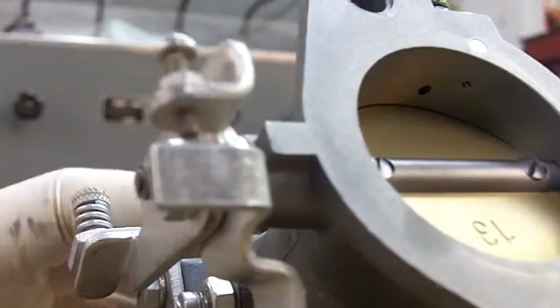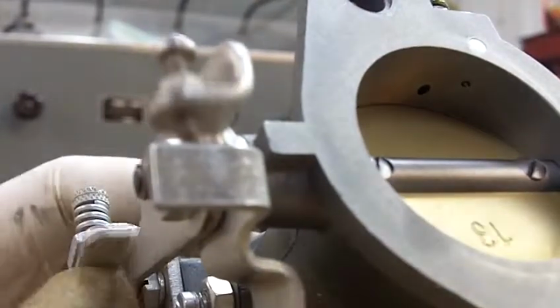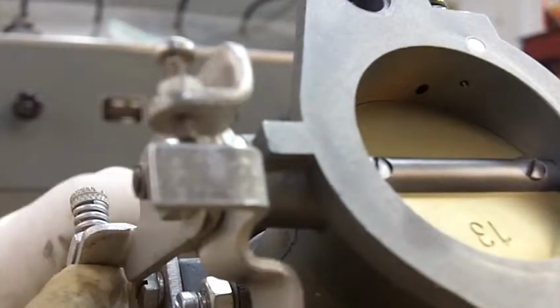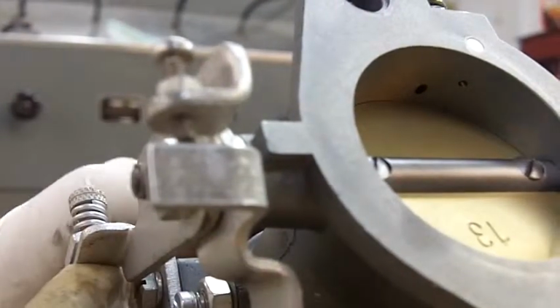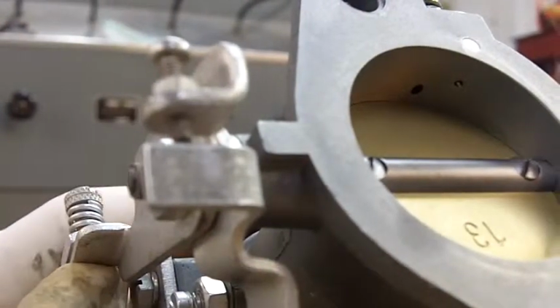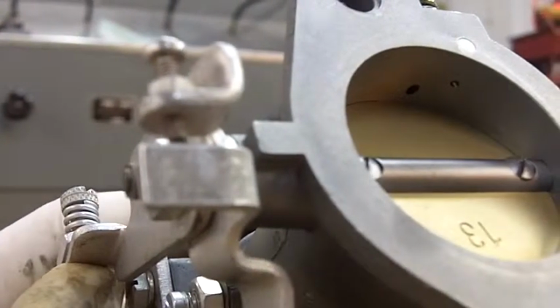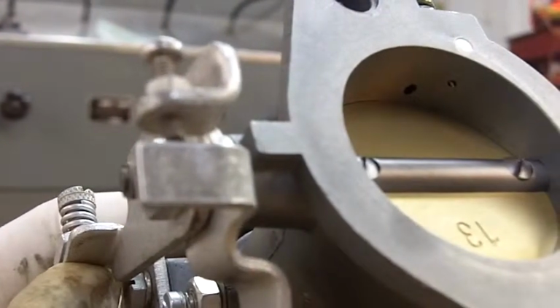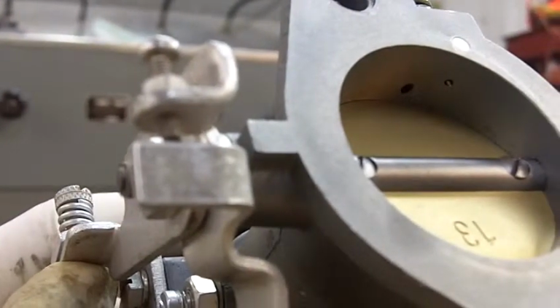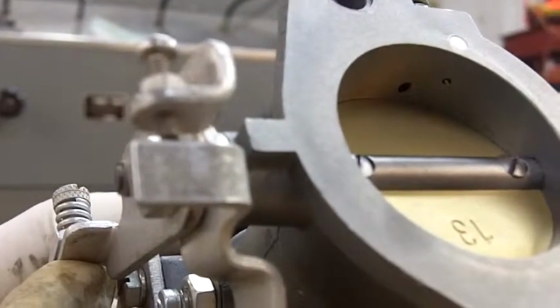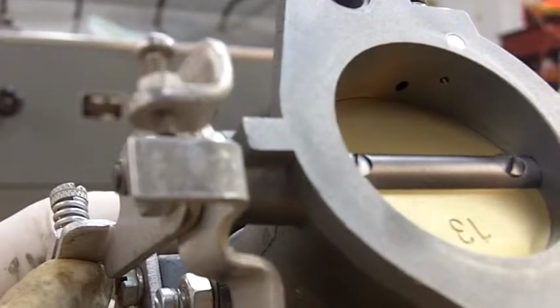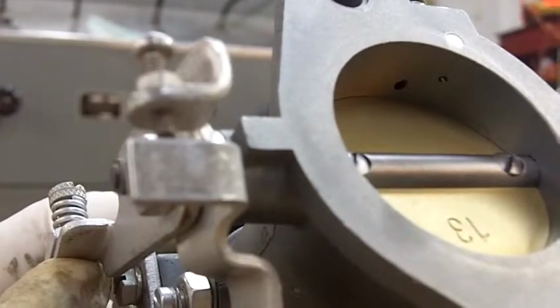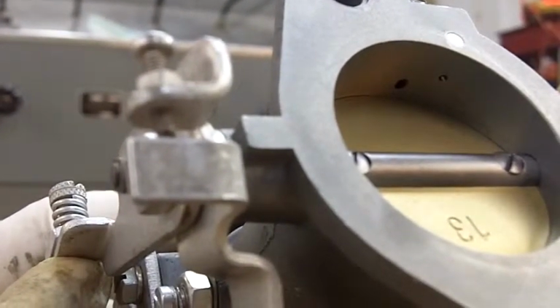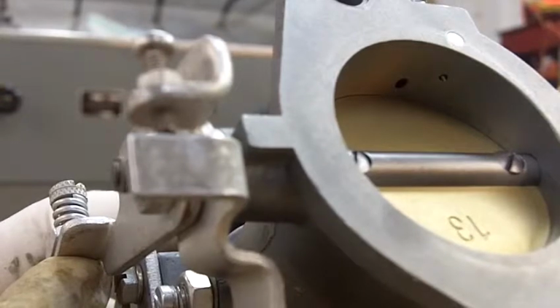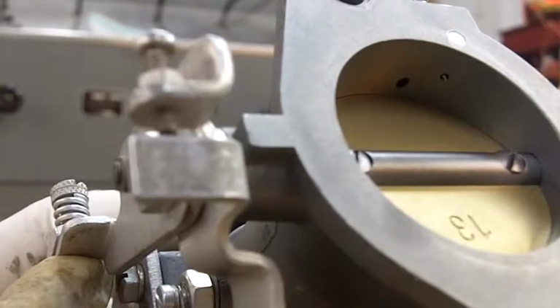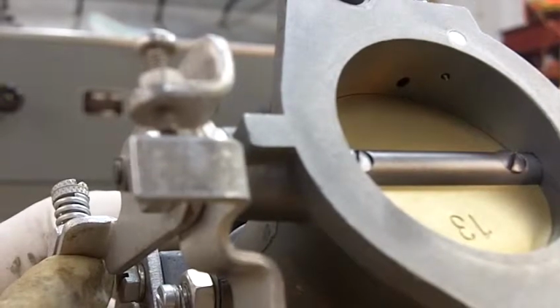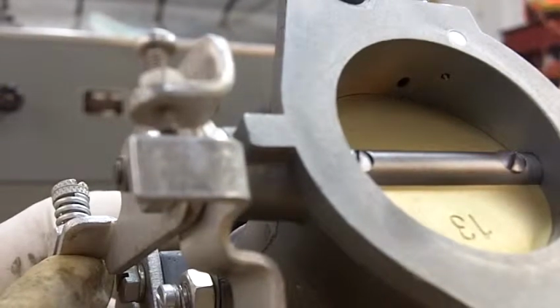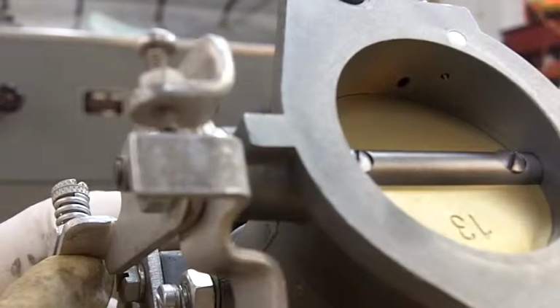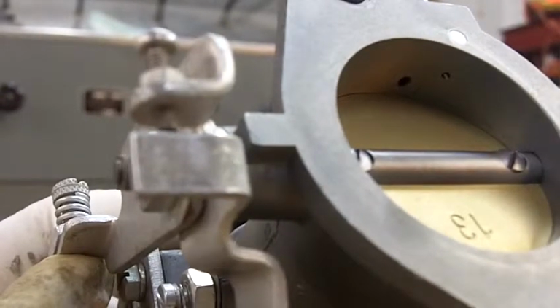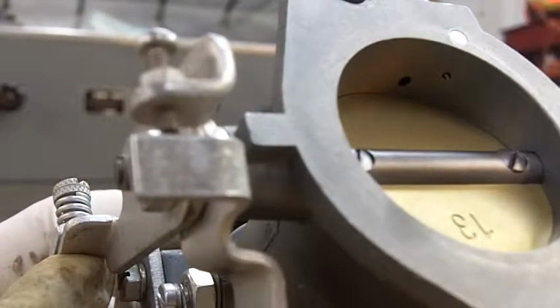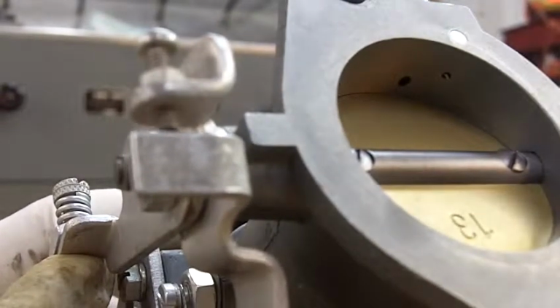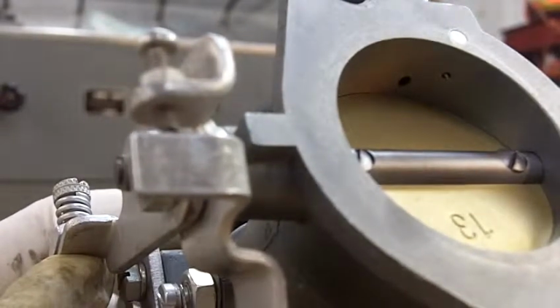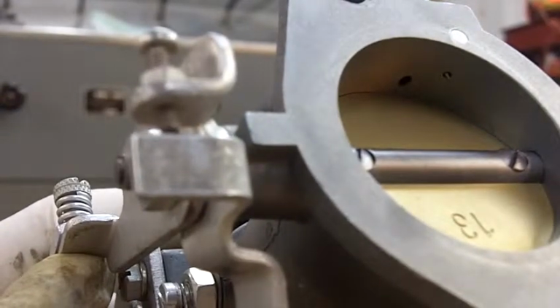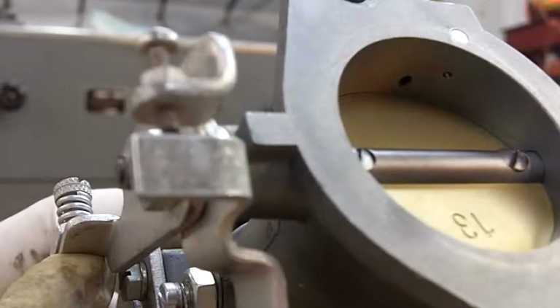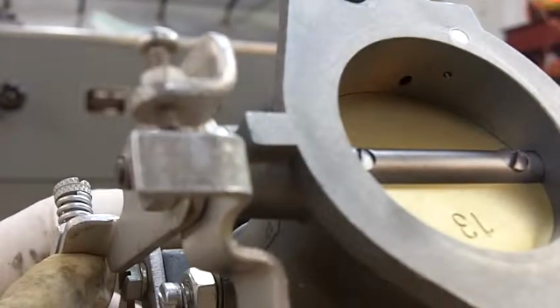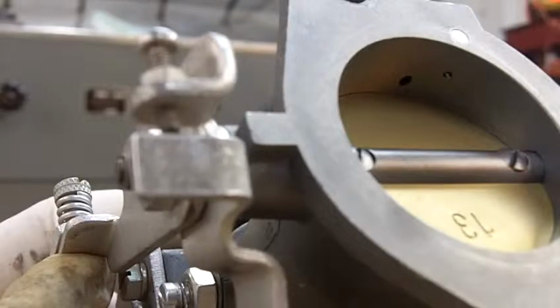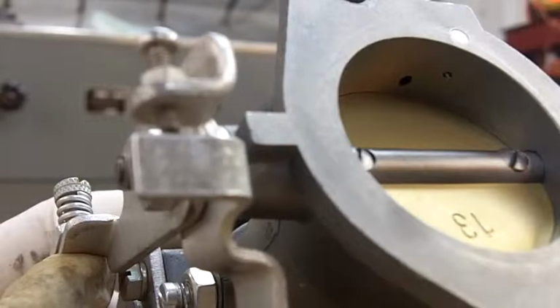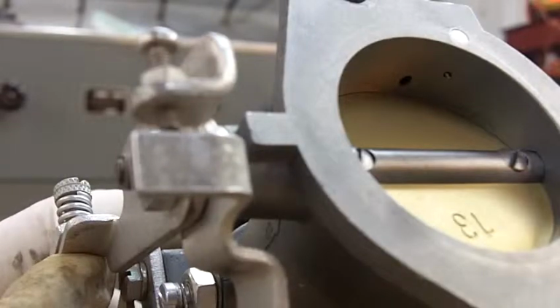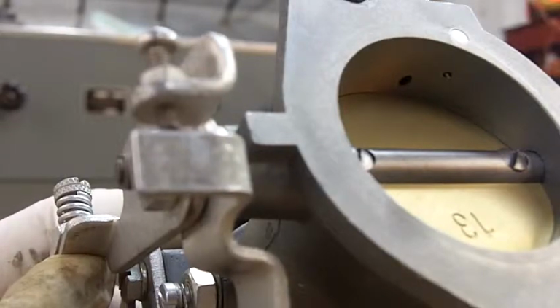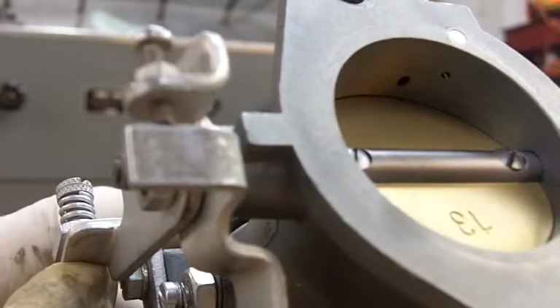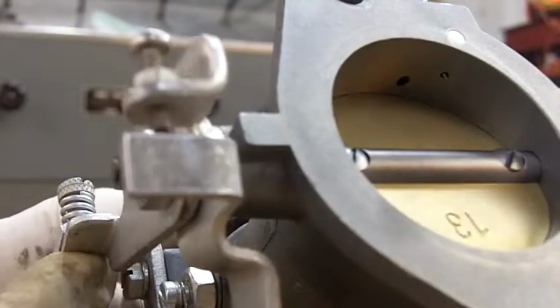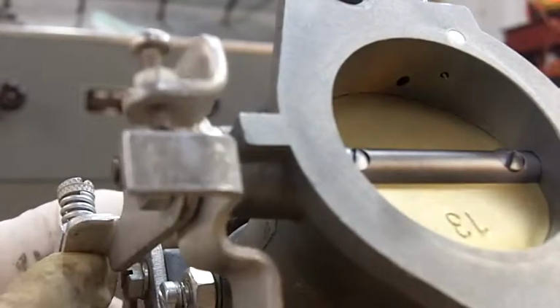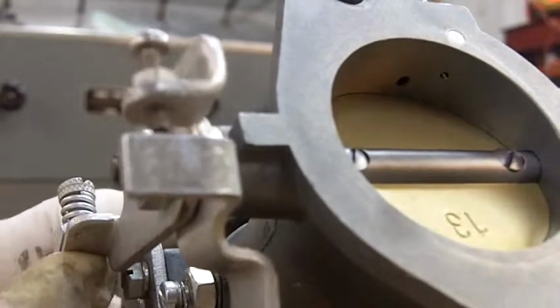Alright, holding this steady. What you should be able to do is start to actuate the choke before it moves the throttle. And then if I push real hard, now we're moving everything.